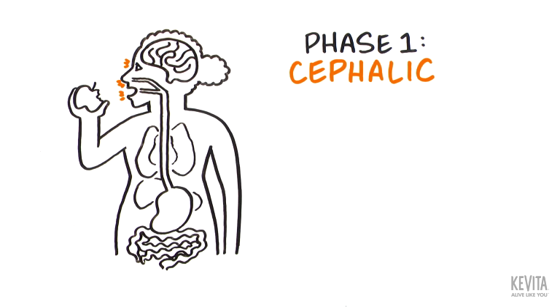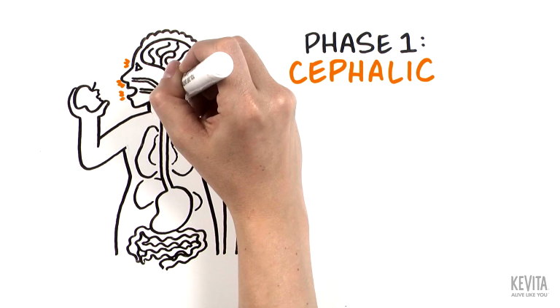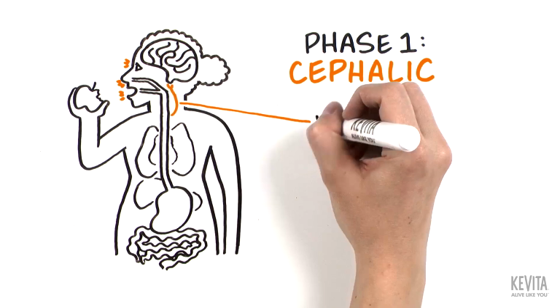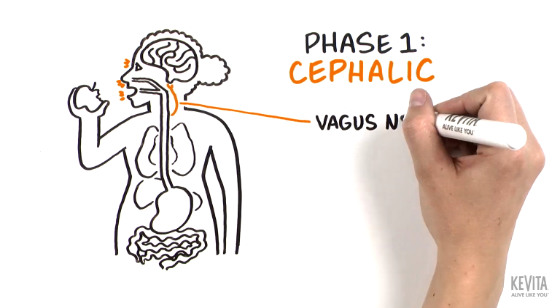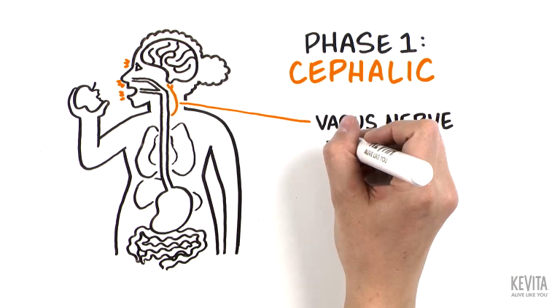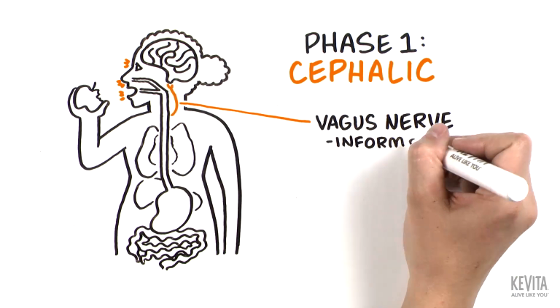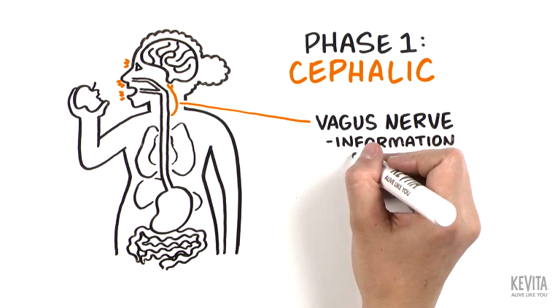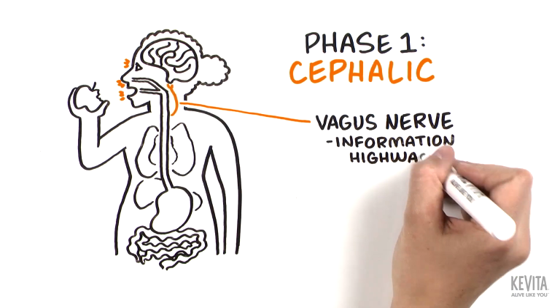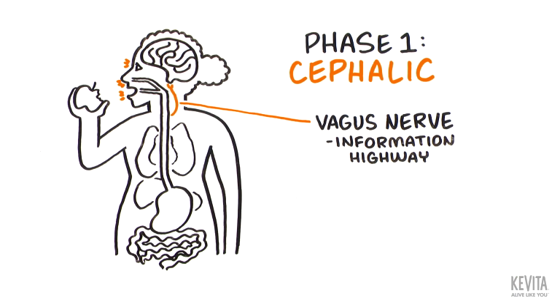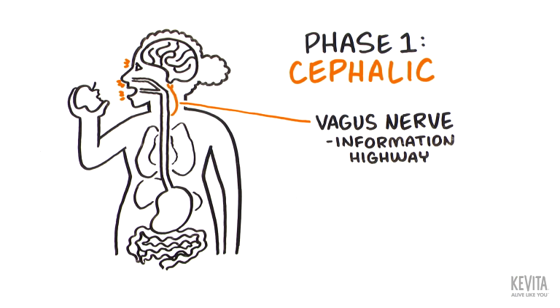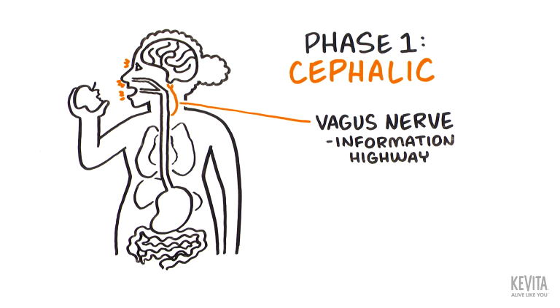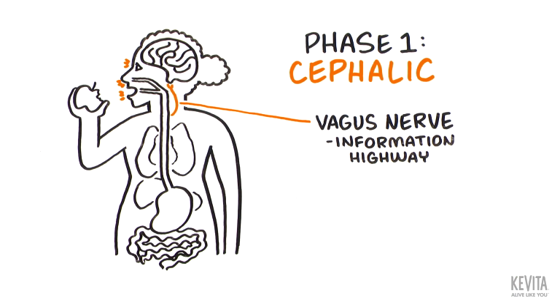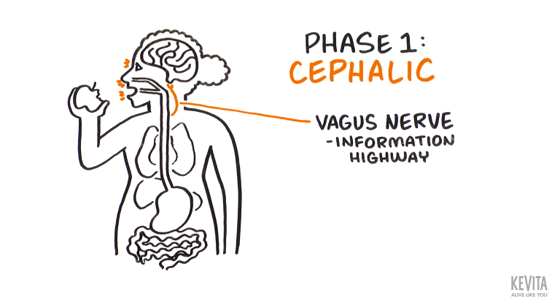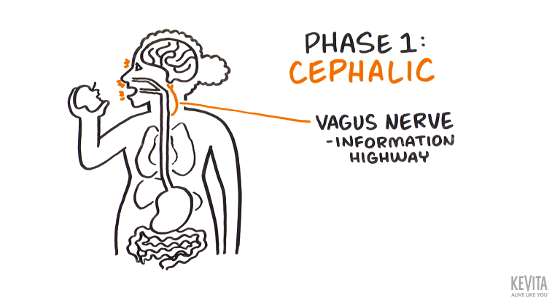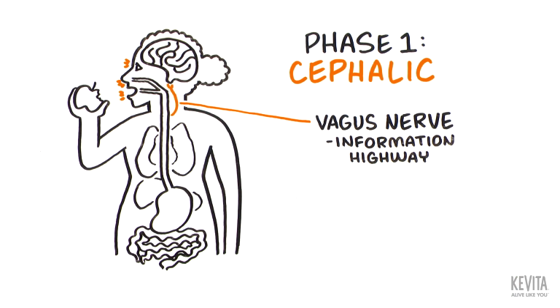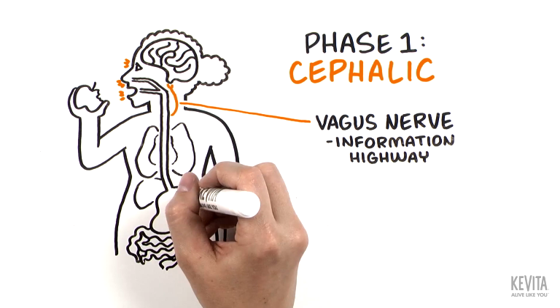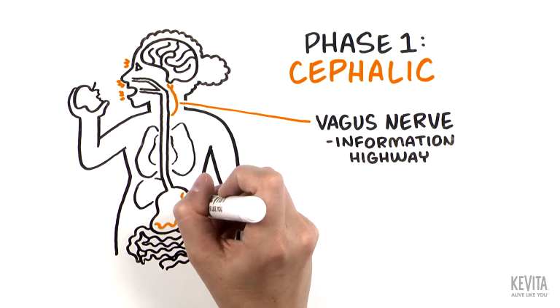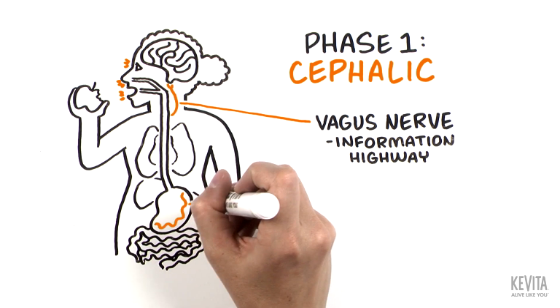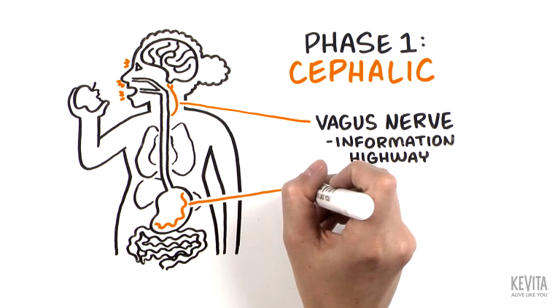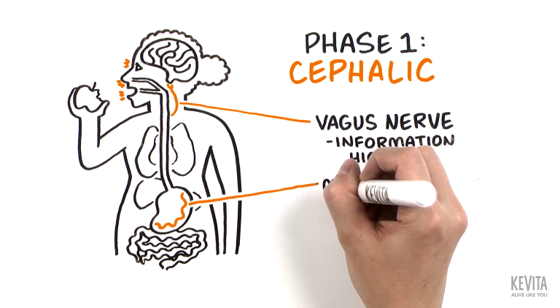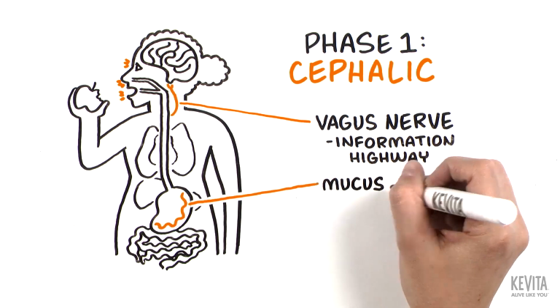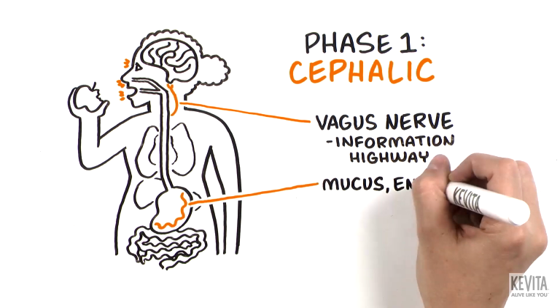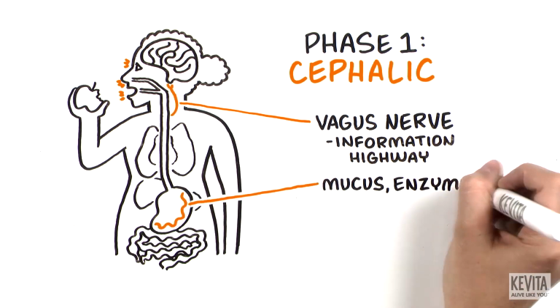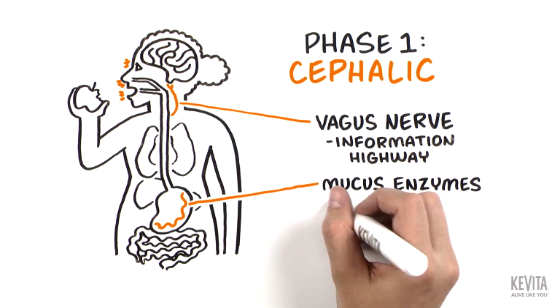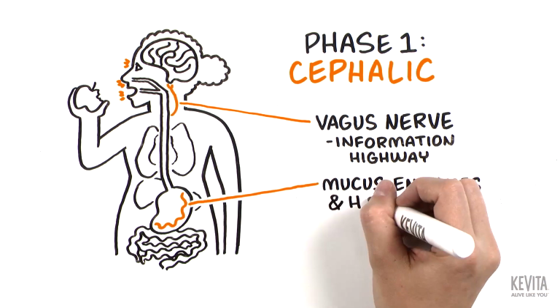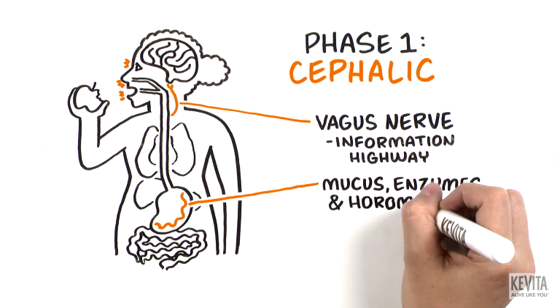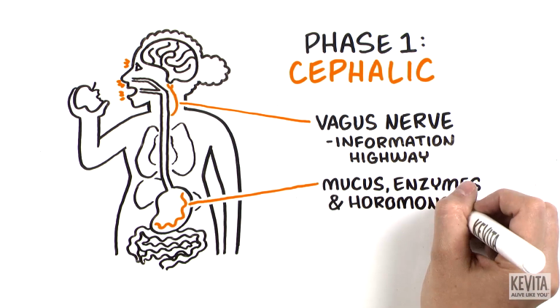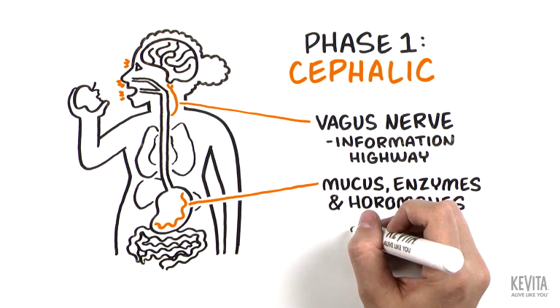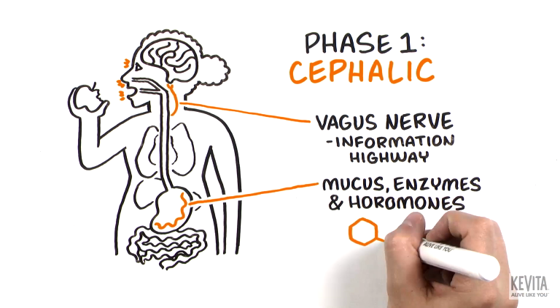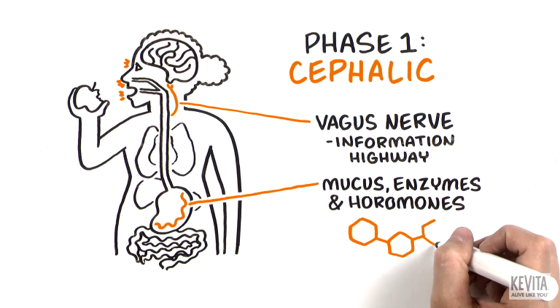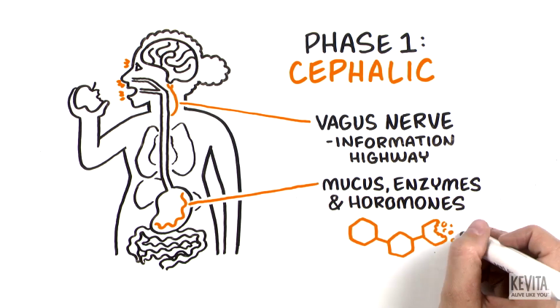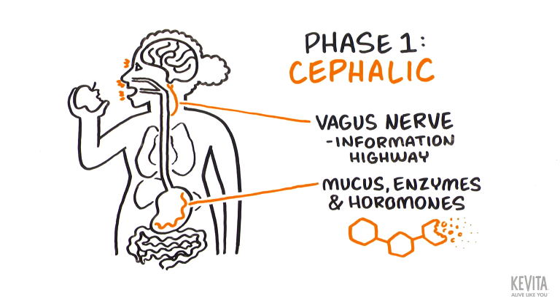Your vagus nerve, which is the information highway between your brain and digestive tract, is activated to trigger production of mucus, enzymes, and hormones to break down starch molecules.